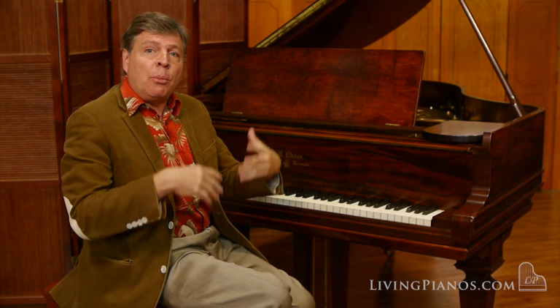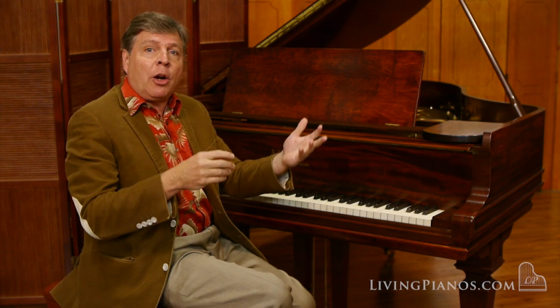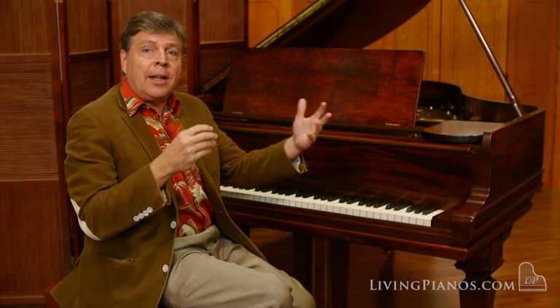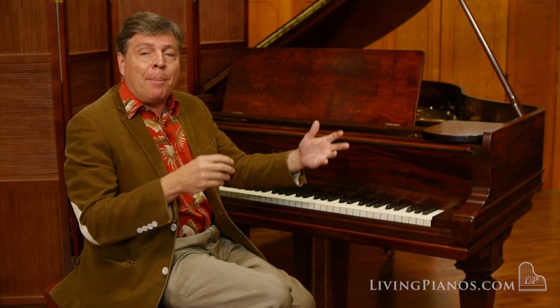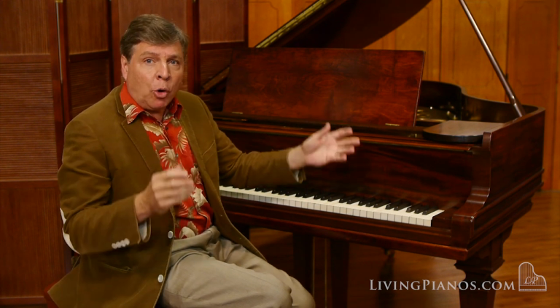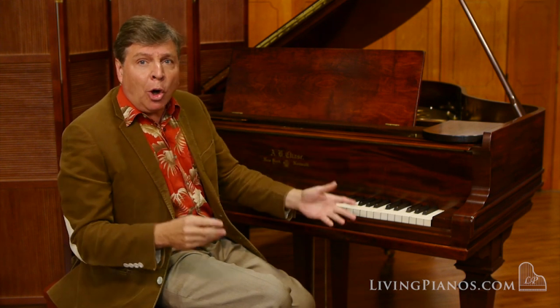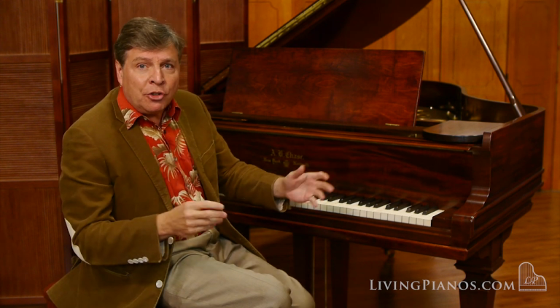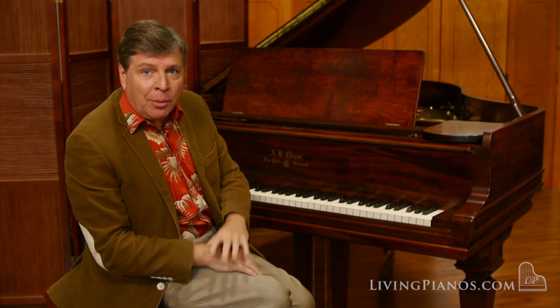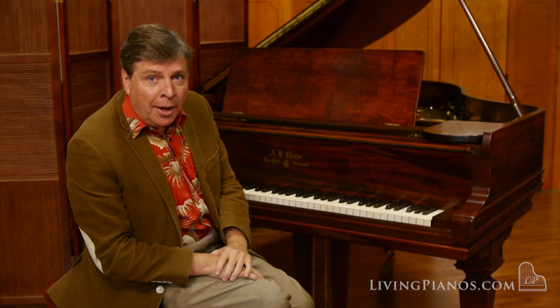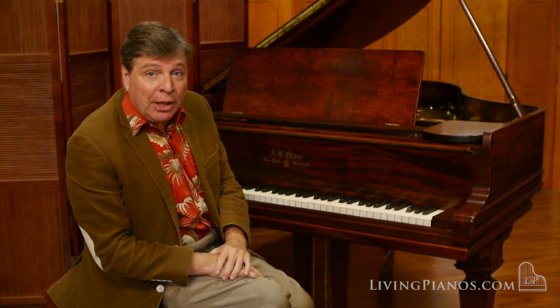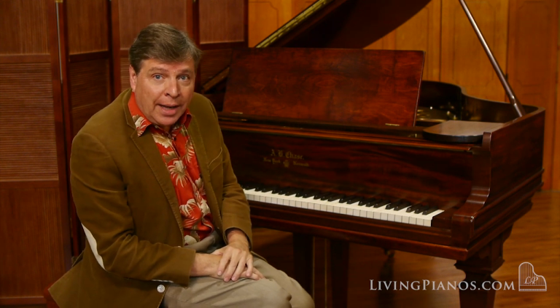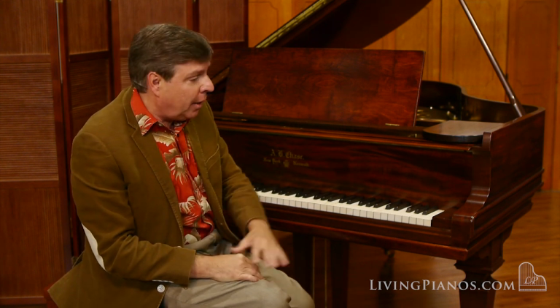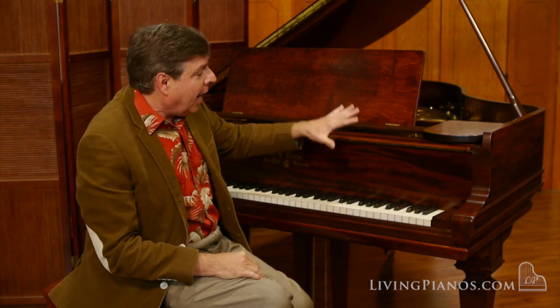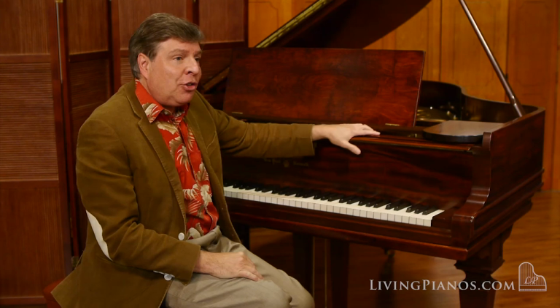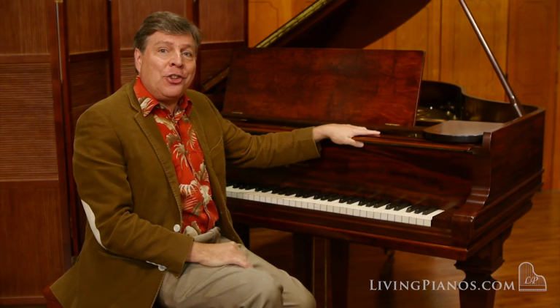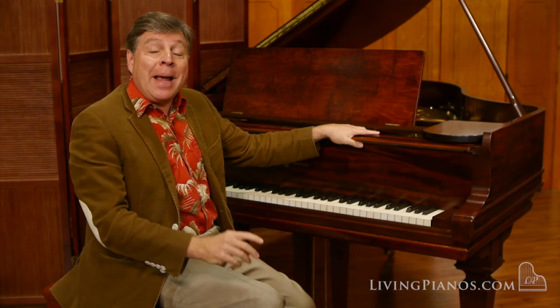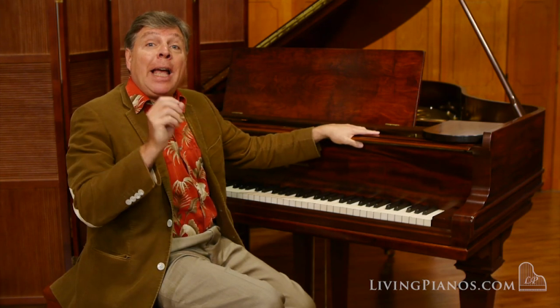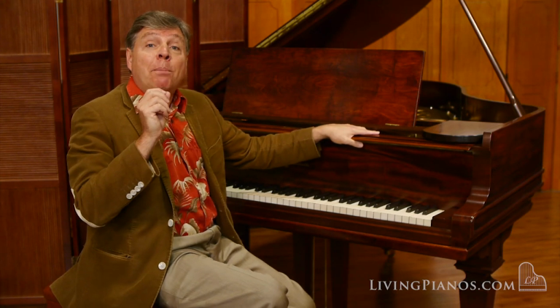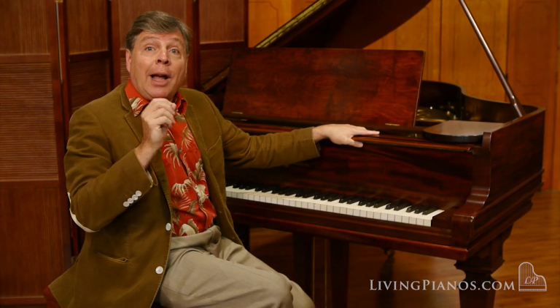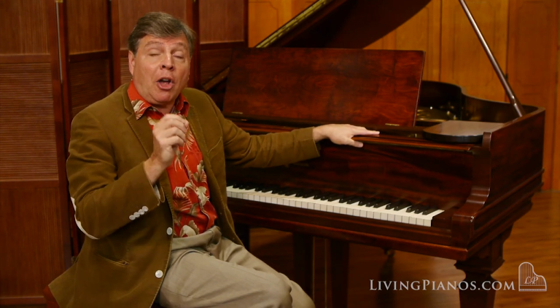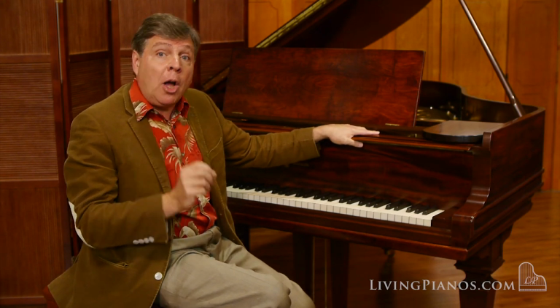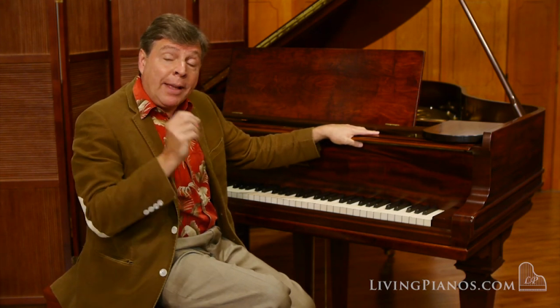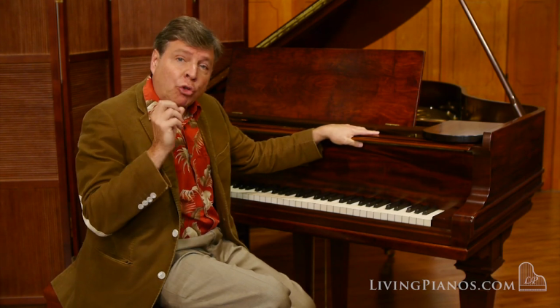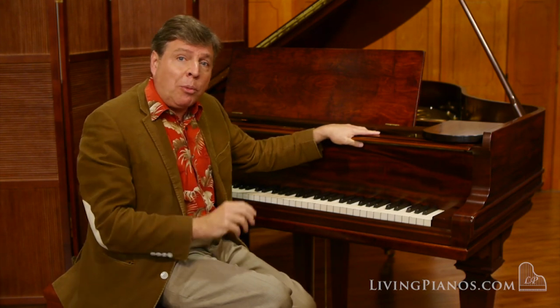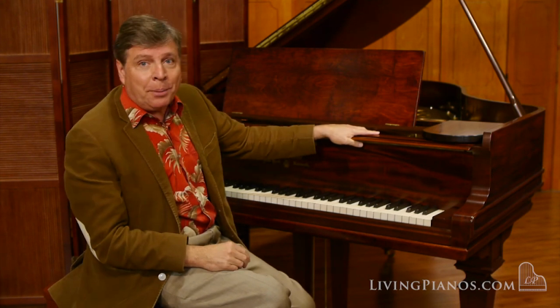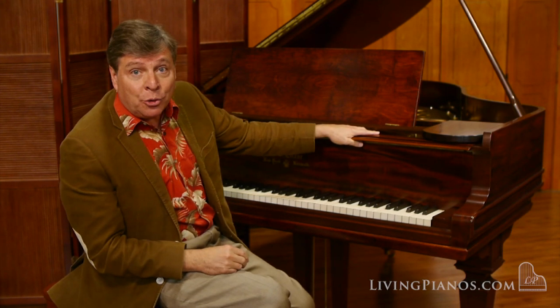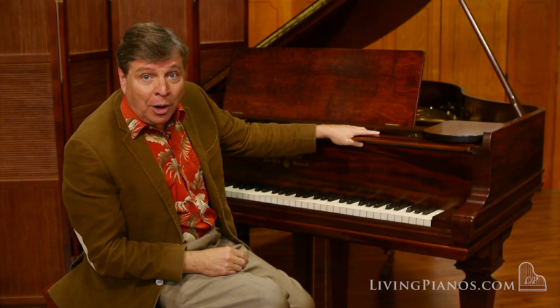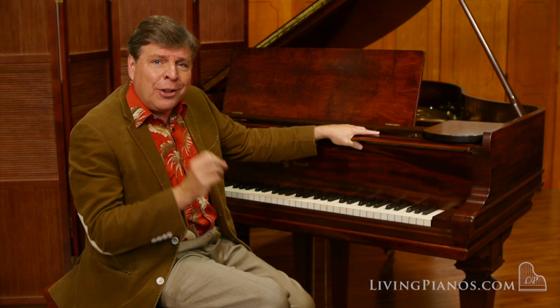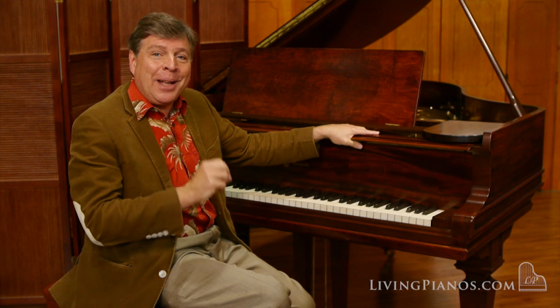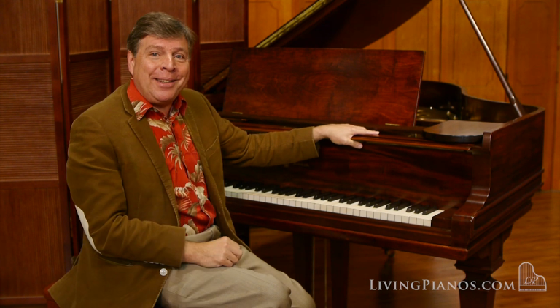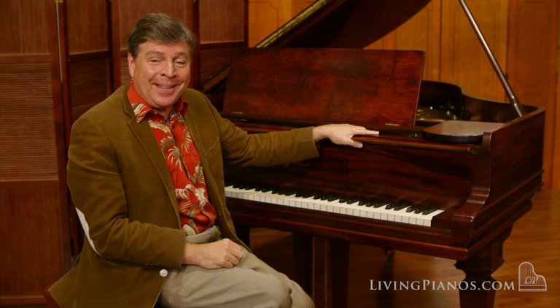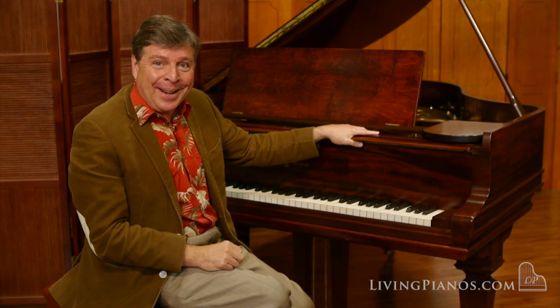From Chickering and Knabe, of course Baldwin, Steinway, Mason and Hamlin. A.B. Chase may not be as familiar as some, but they made truly wonderful pianos in New York, as so many companies did at that time.